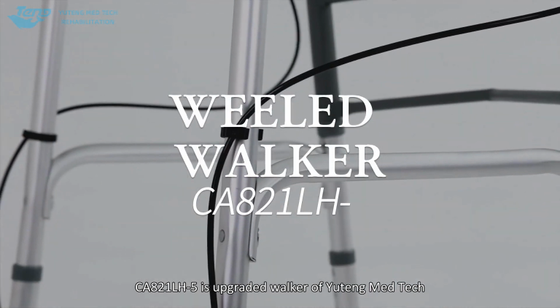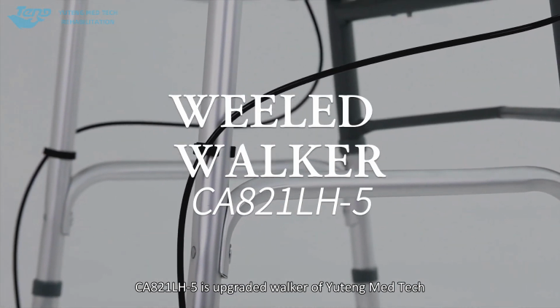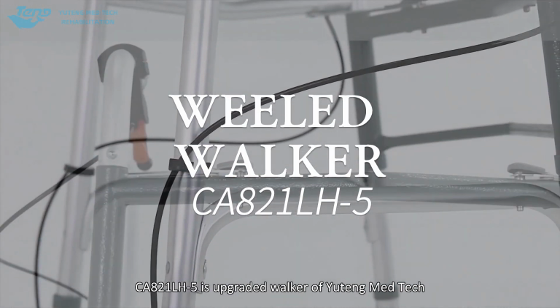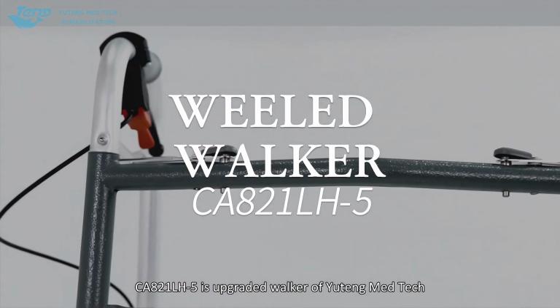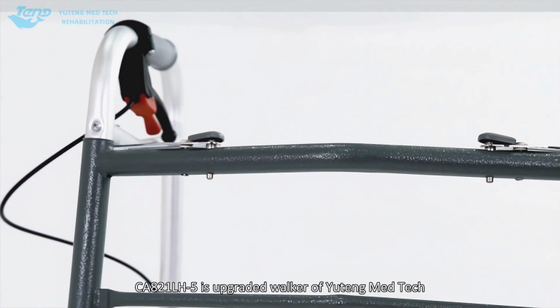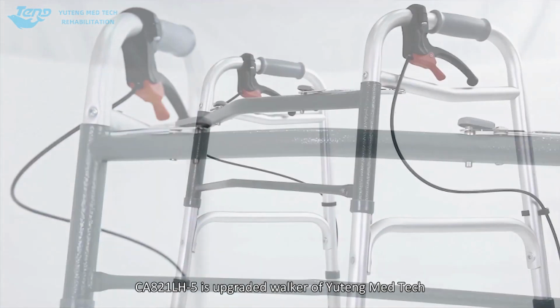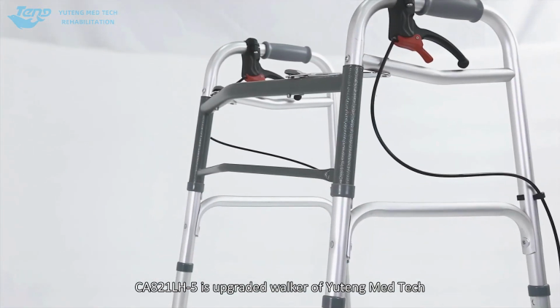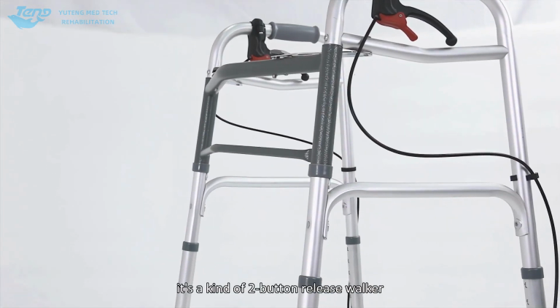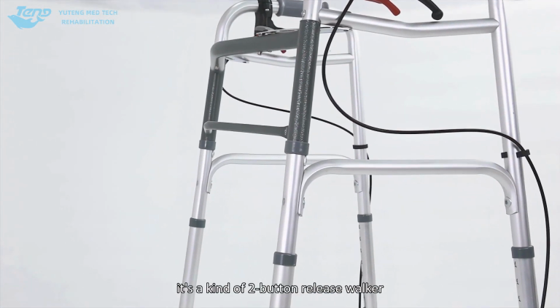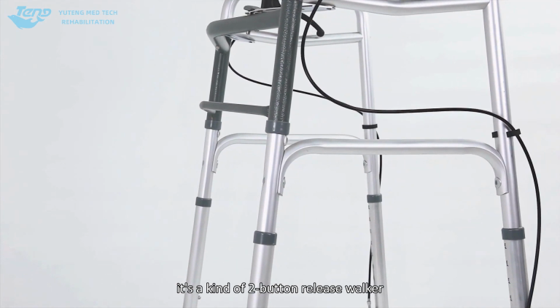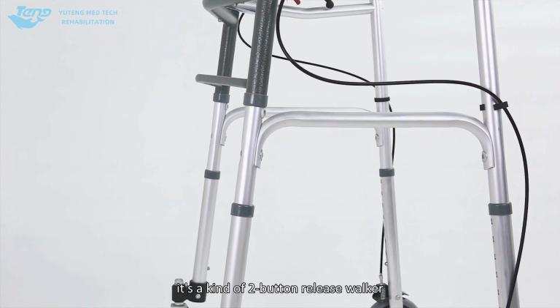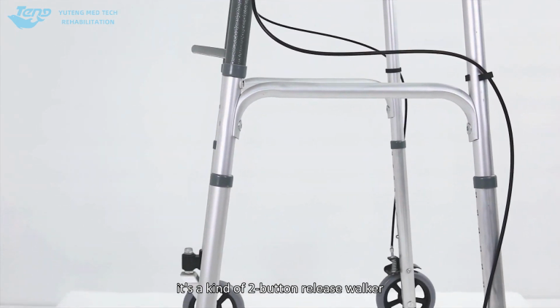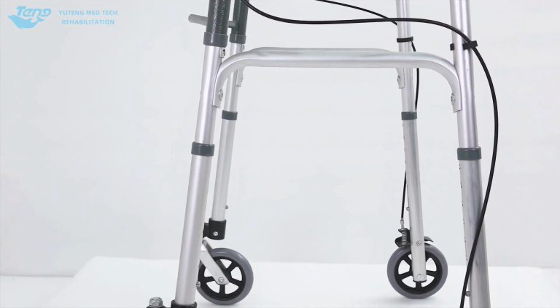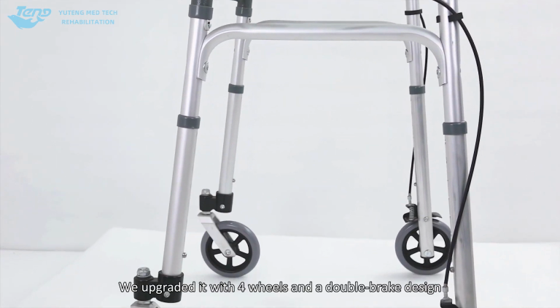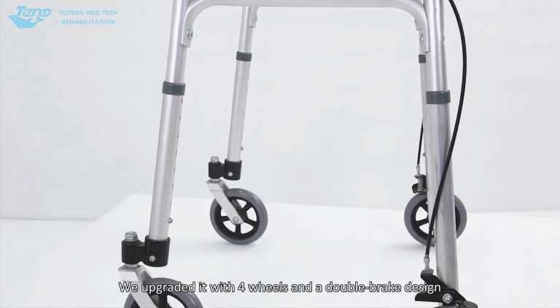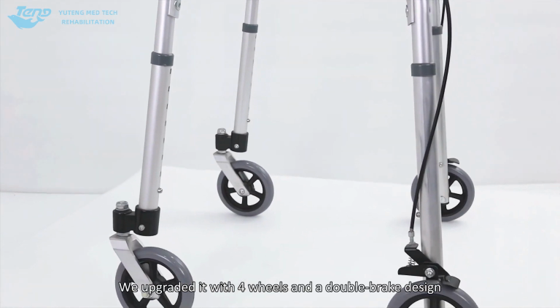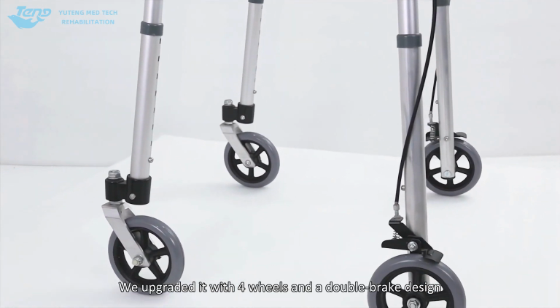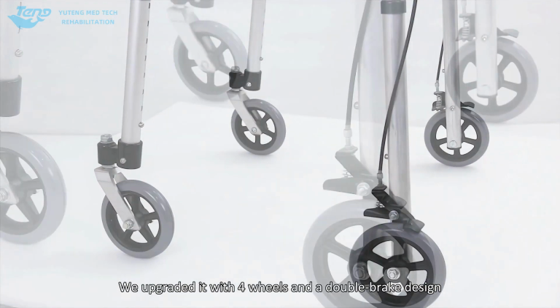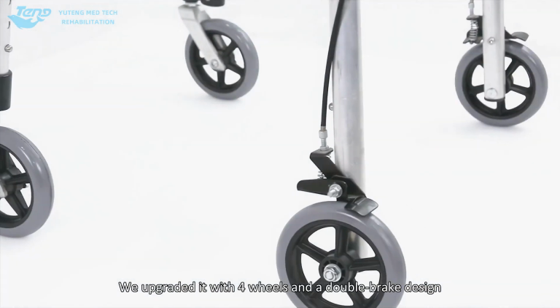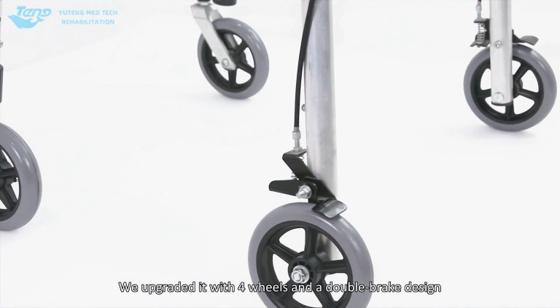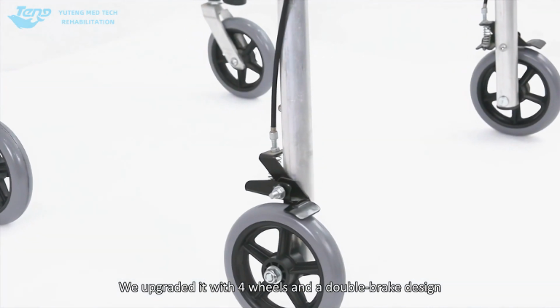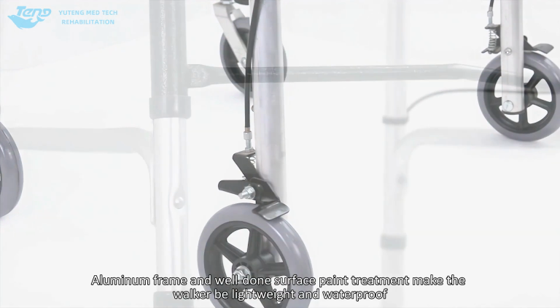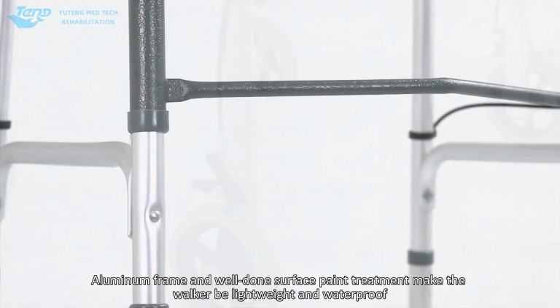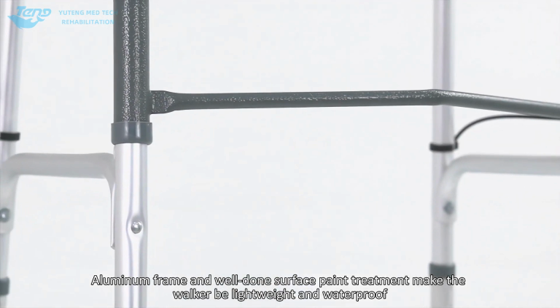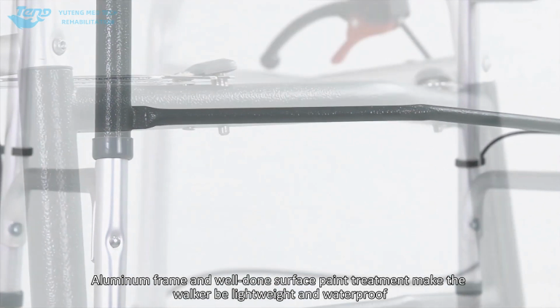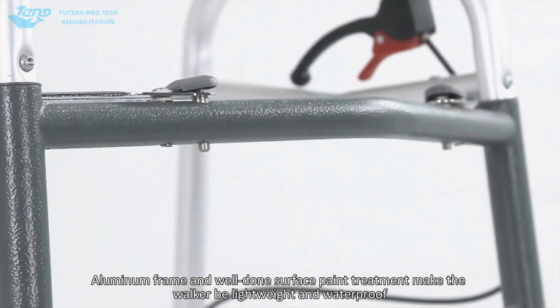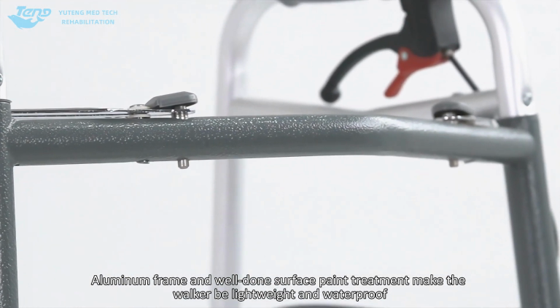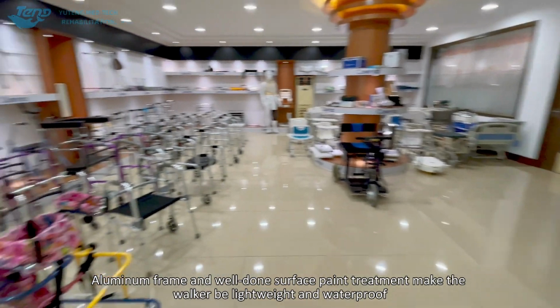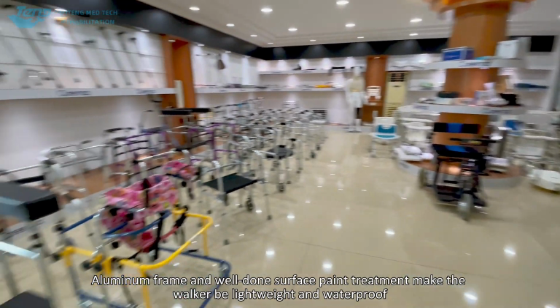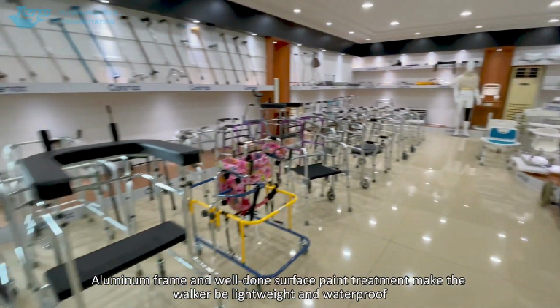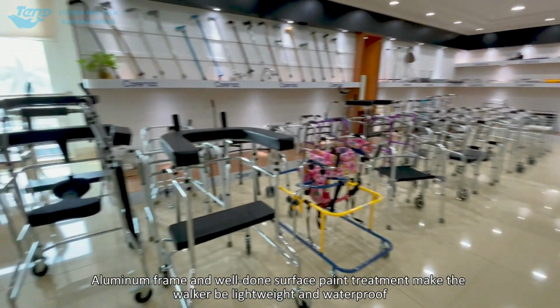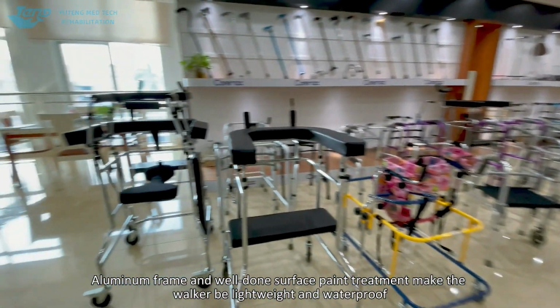CA821LH5 is an upgraded walker from Uding Med Tech. It's a two-button release walker, upgraded with four wheels and a double-brake design. The aluminum frame and well-done surface paint treatment make the walker lightweight and waterproof.